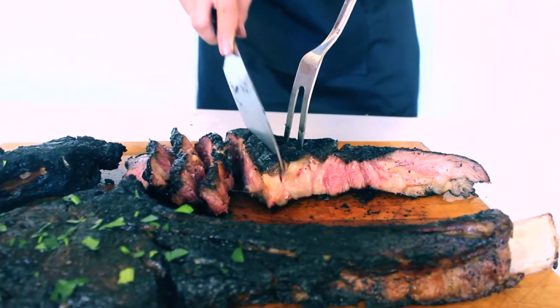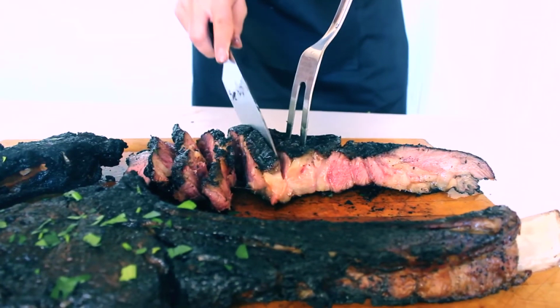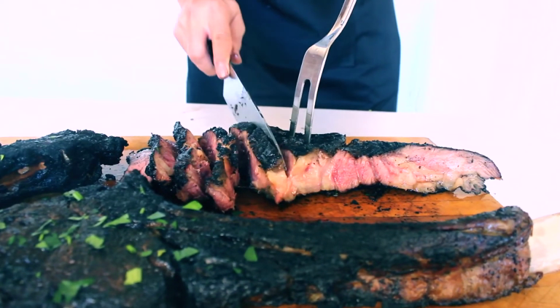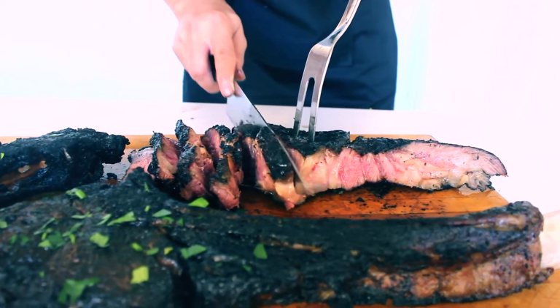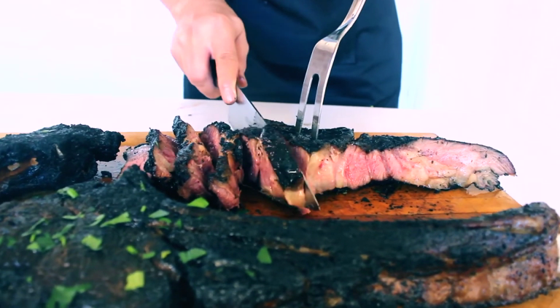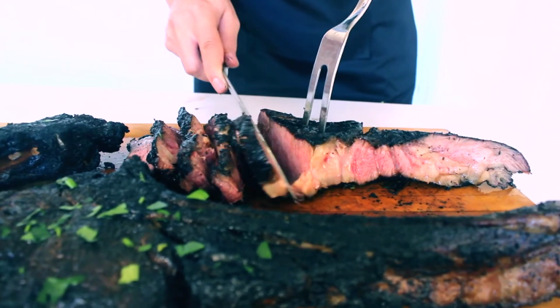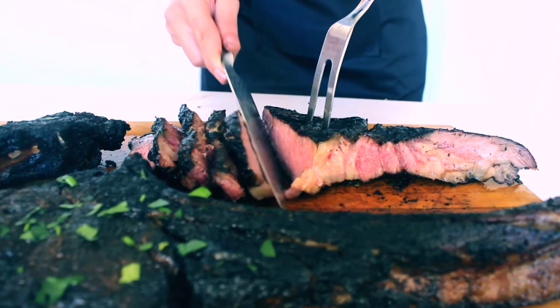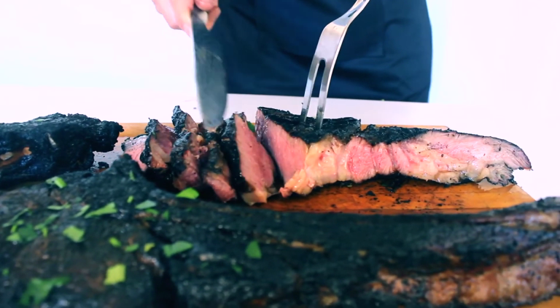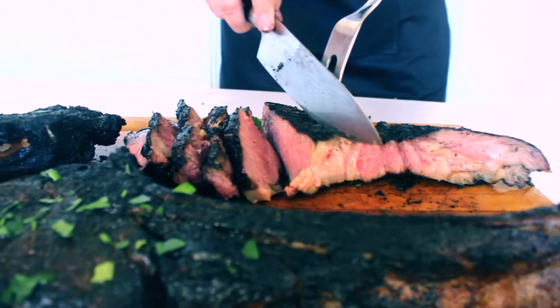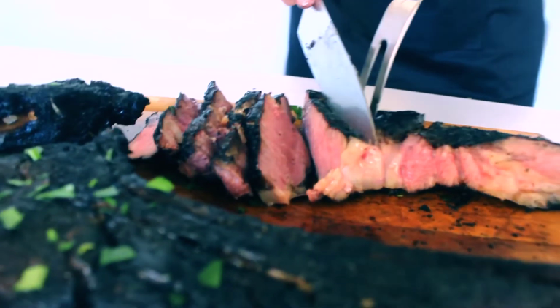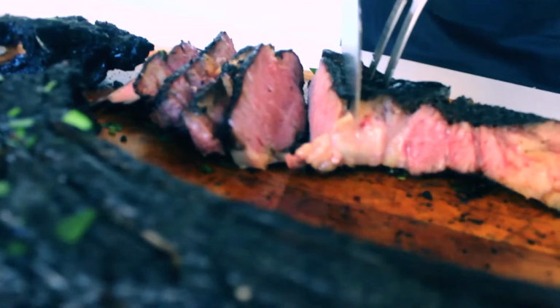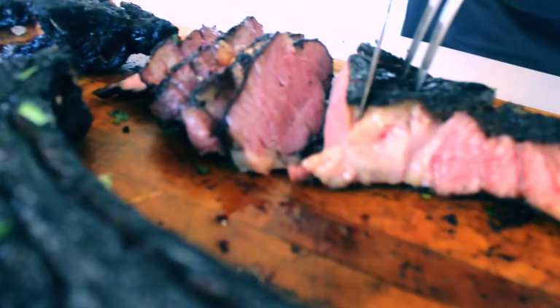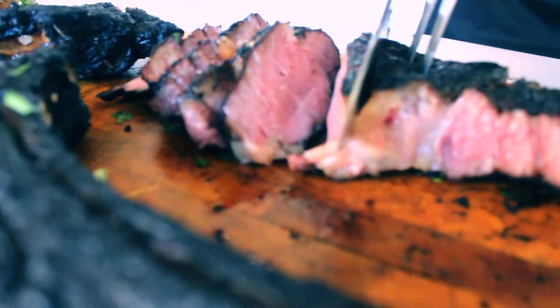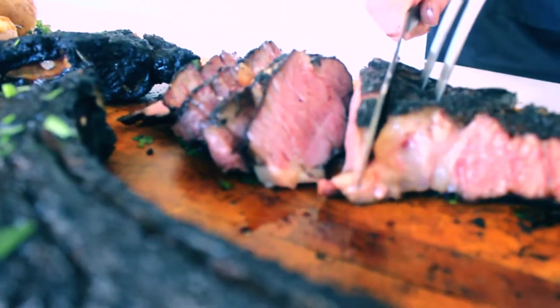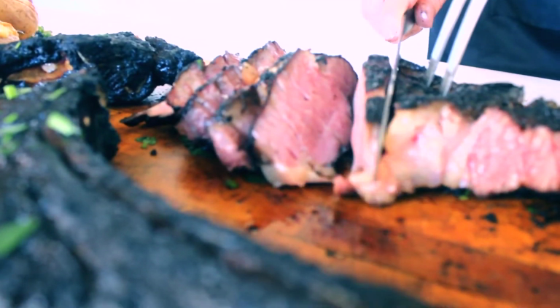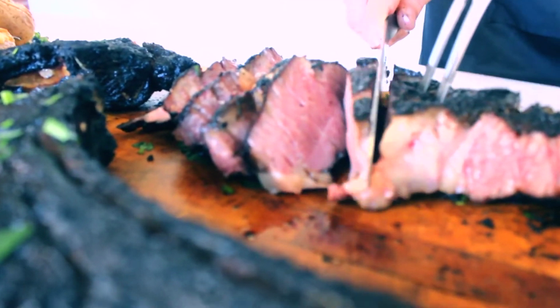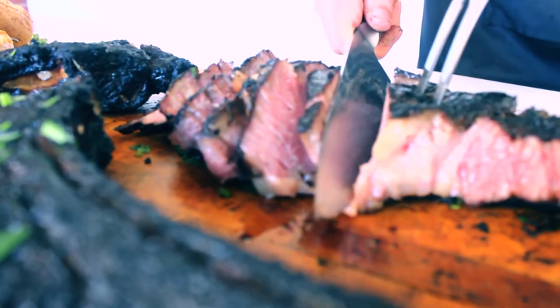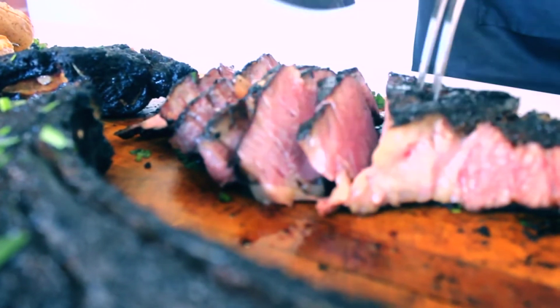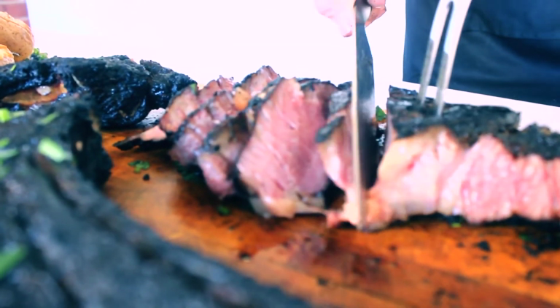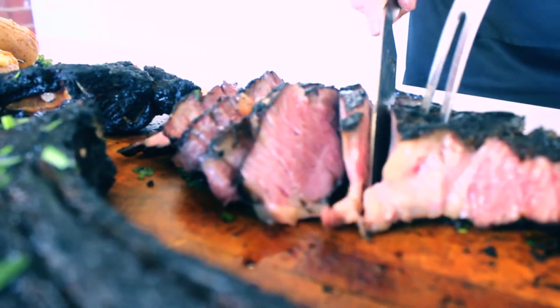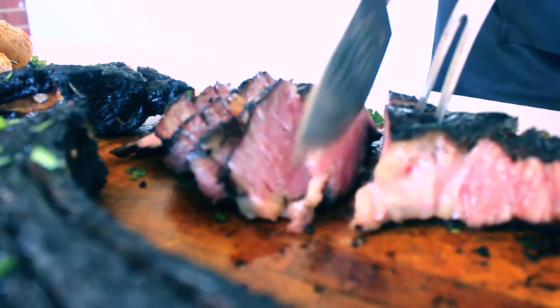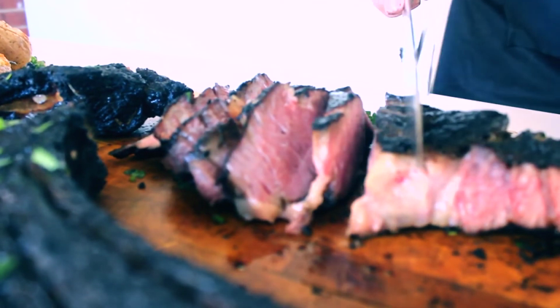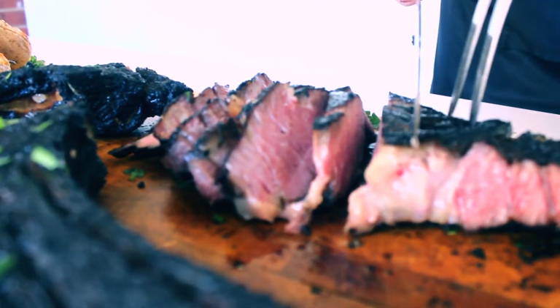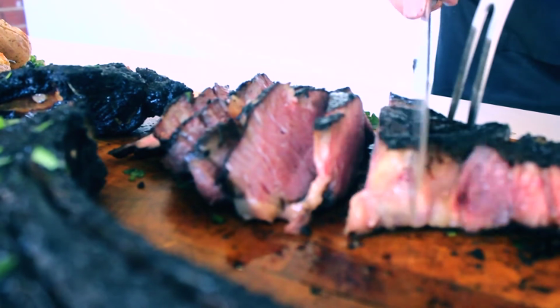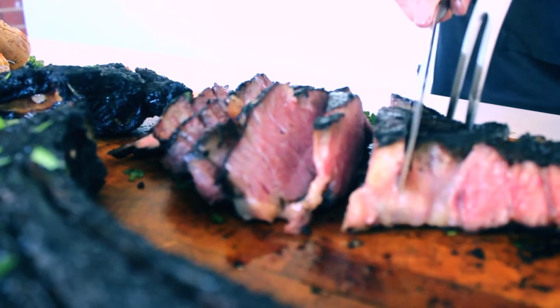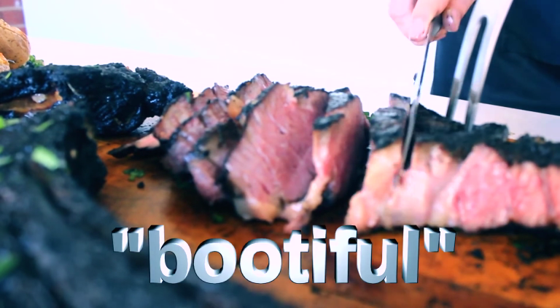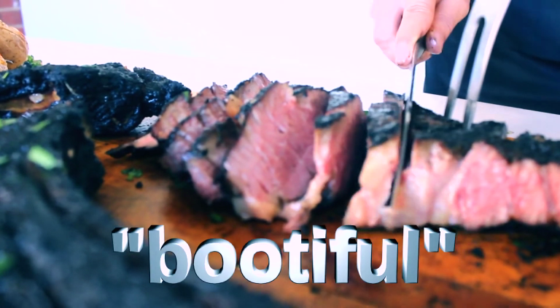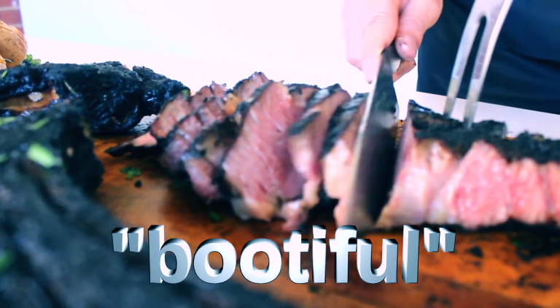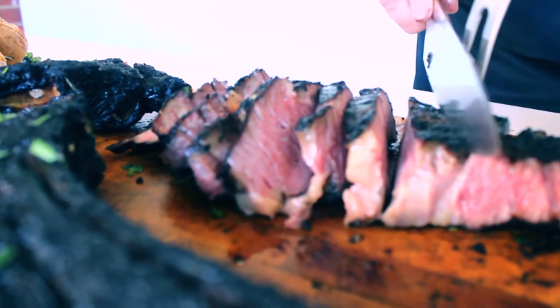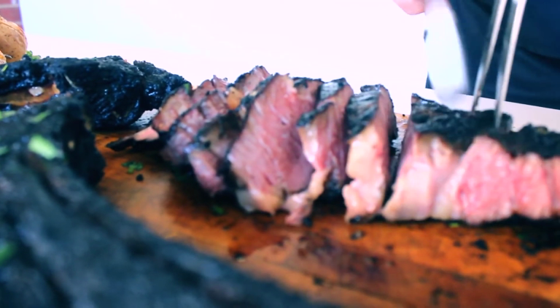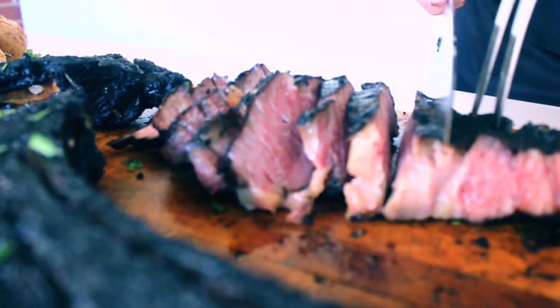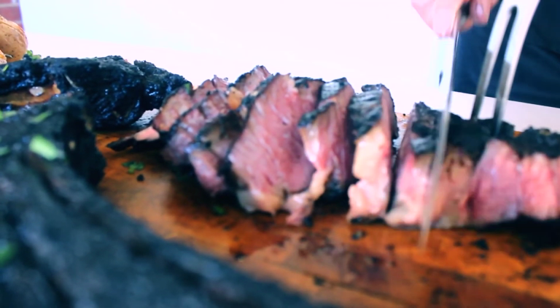Look at that colour, guys — that is beautiful. Look at it. Exactly how I want it. That's a nice medium rare. Beautiful. Oh, it's going to be delicious.